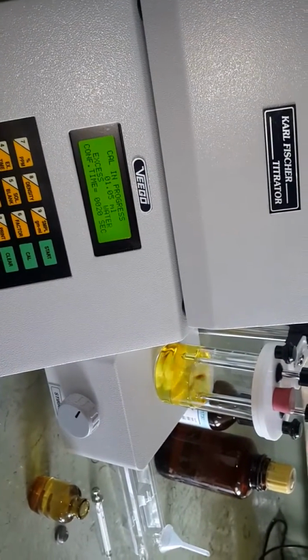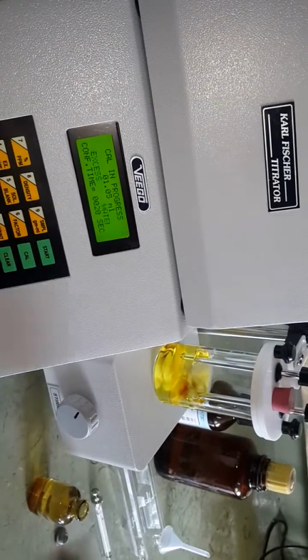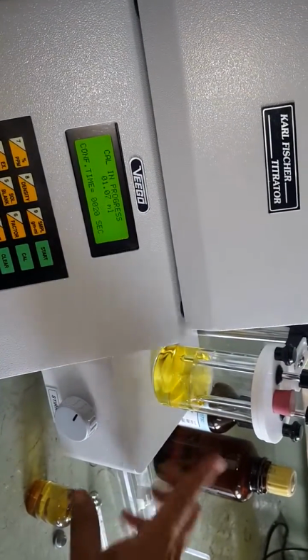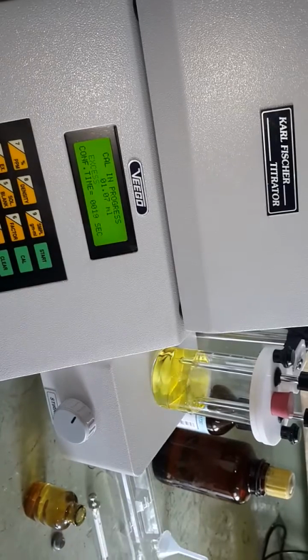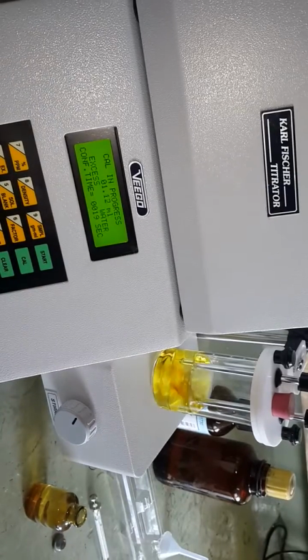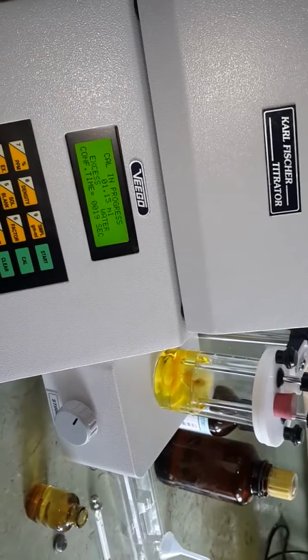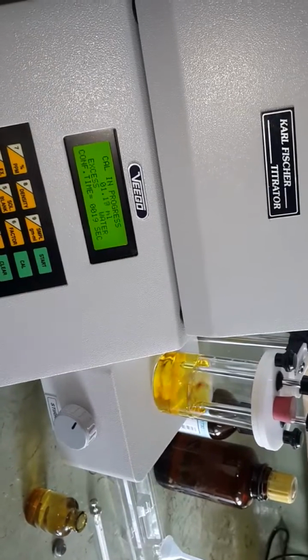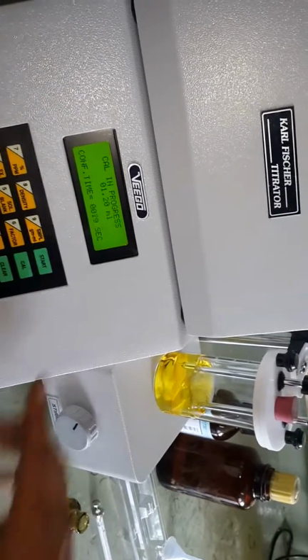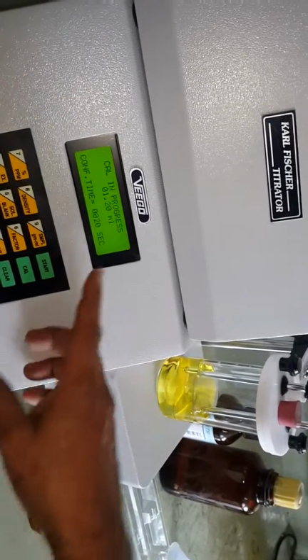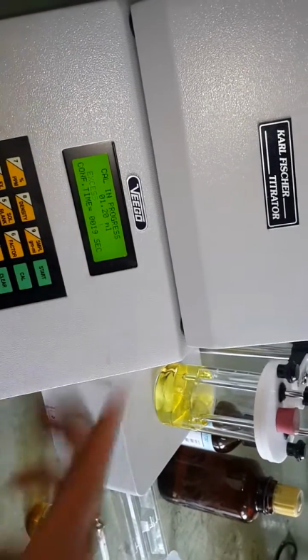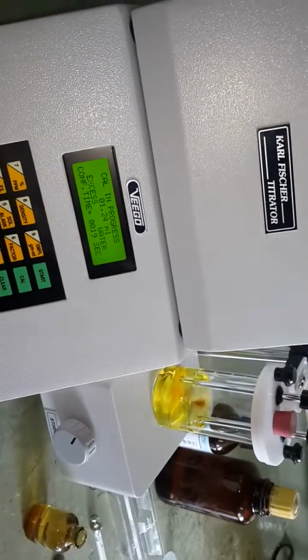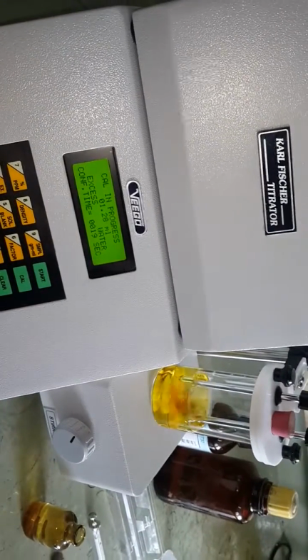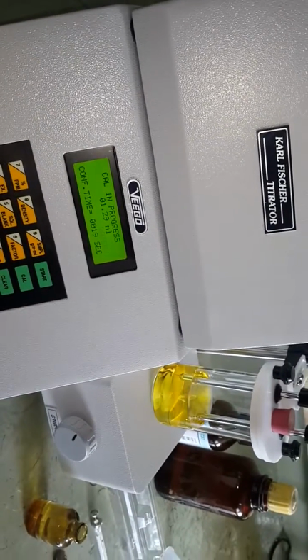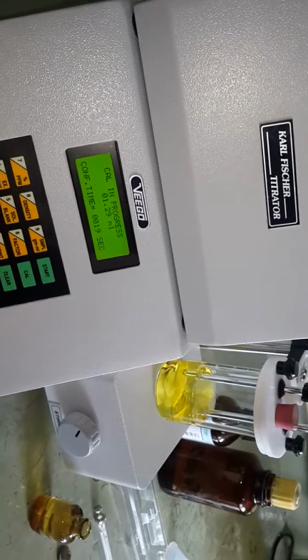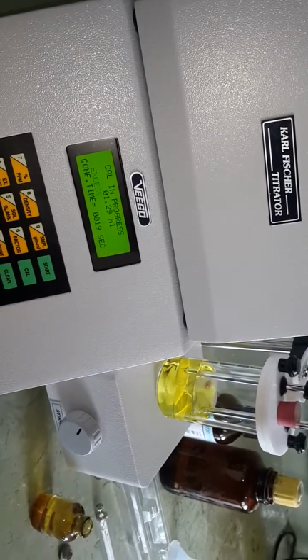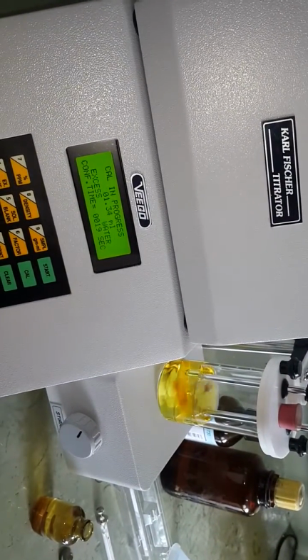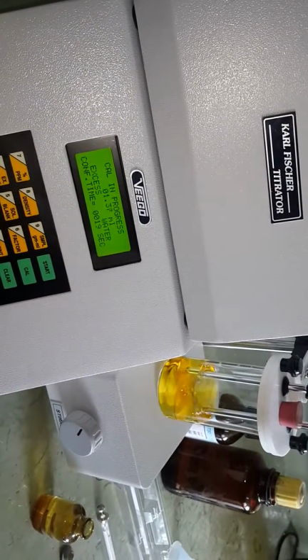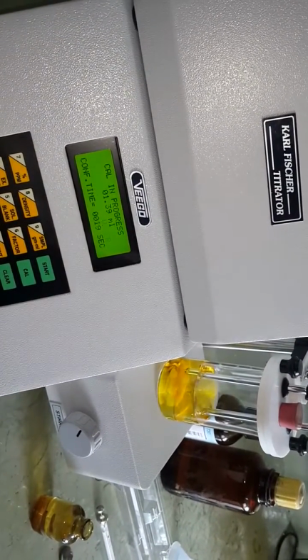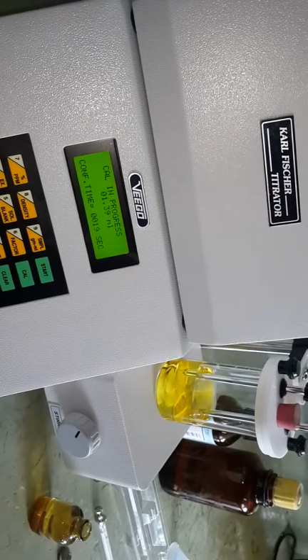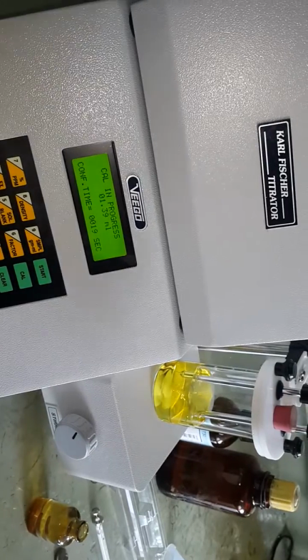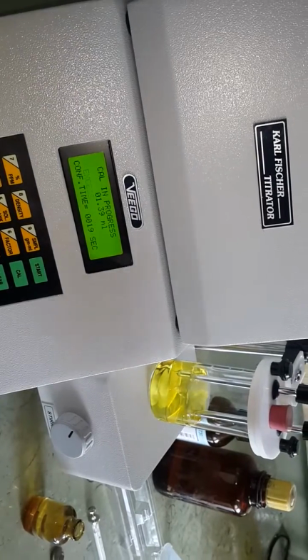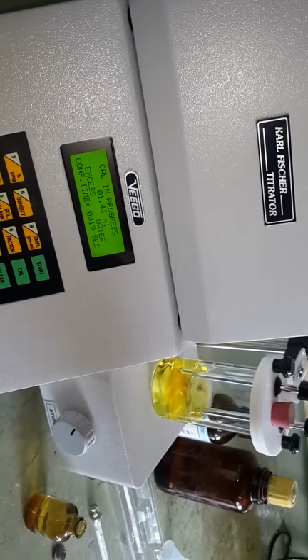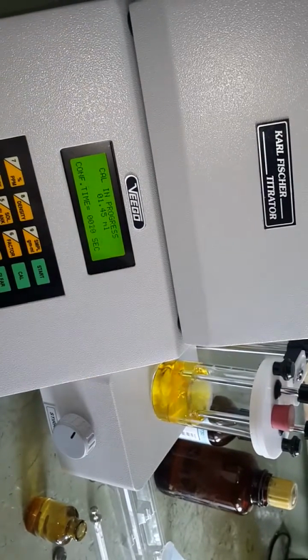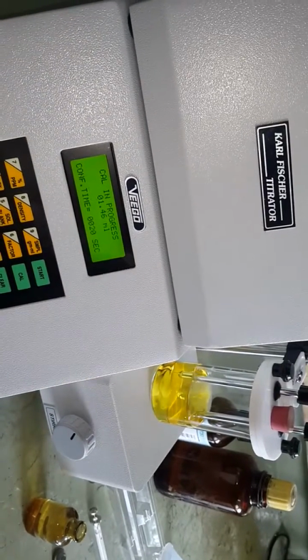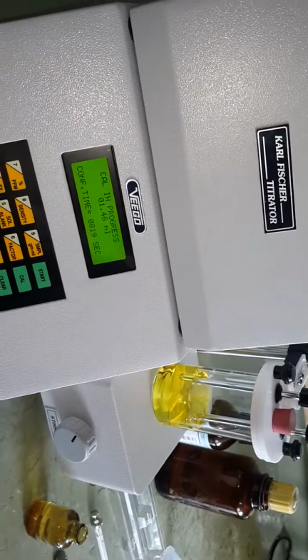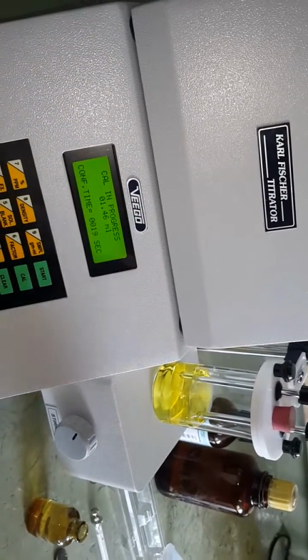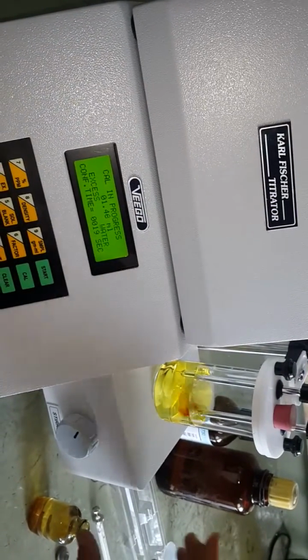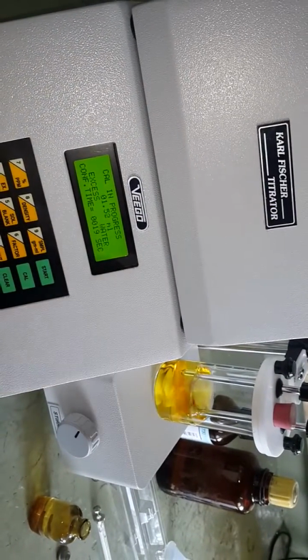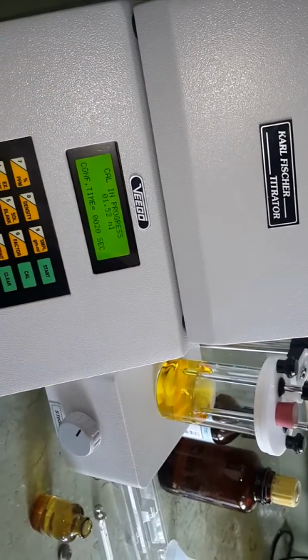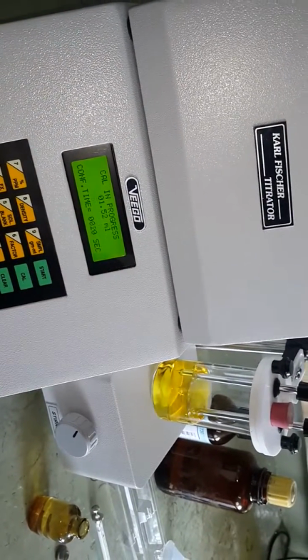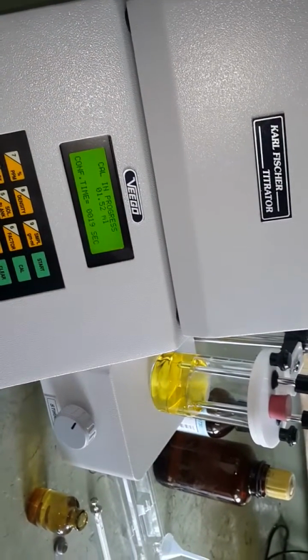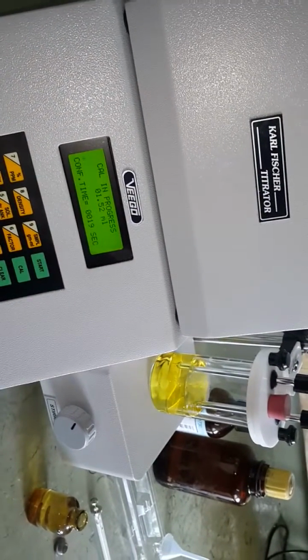The titration repeats. Initially the reagent is added very fast; as it approaches the endpoint, the addition of the reagent becomes very slow.